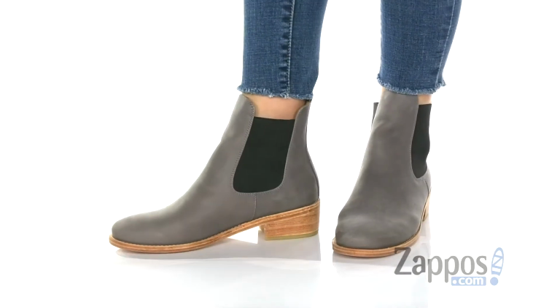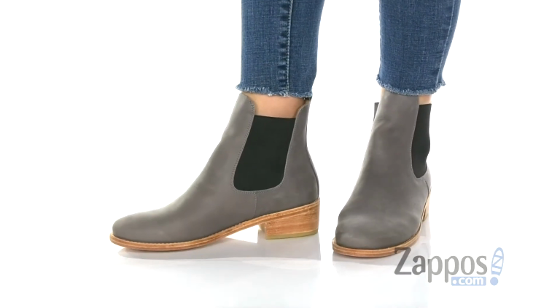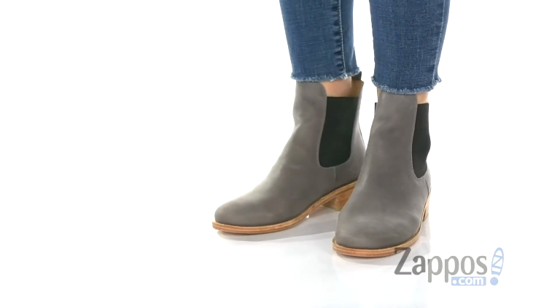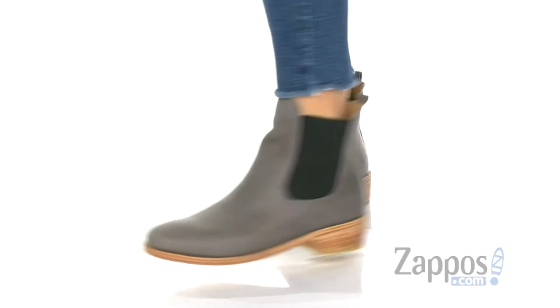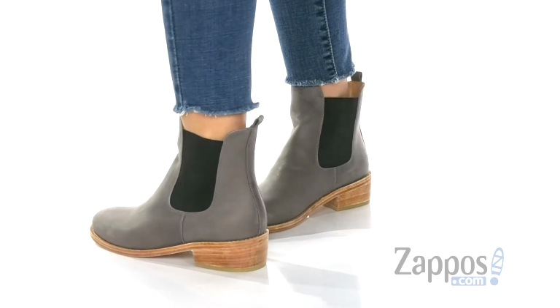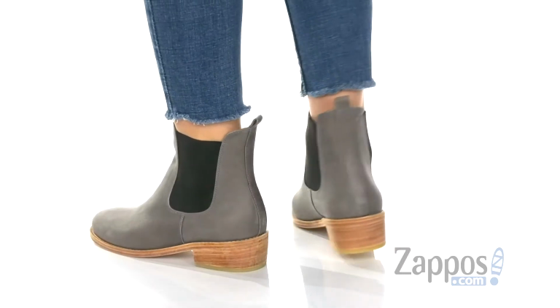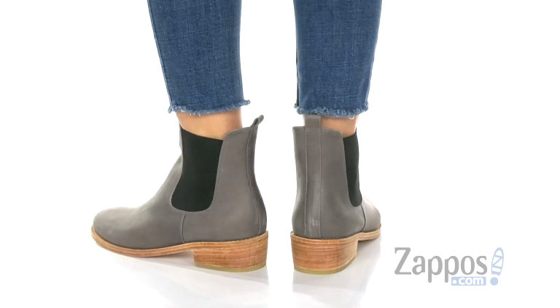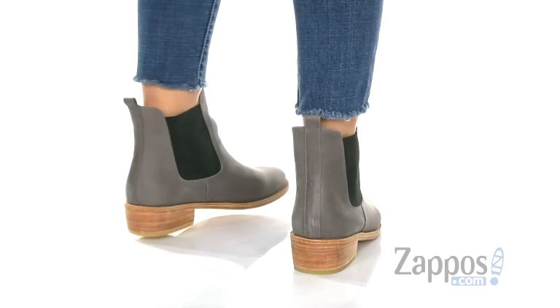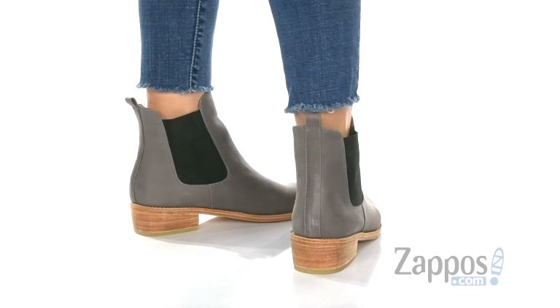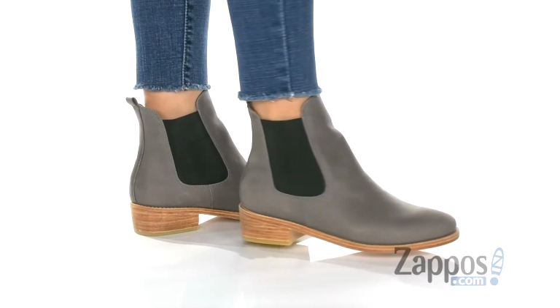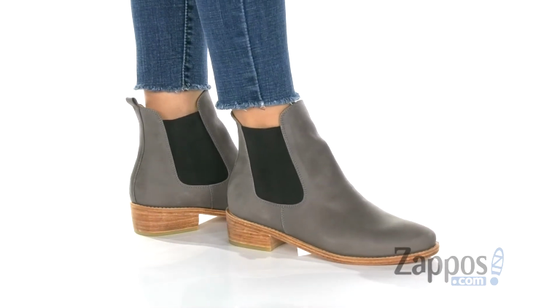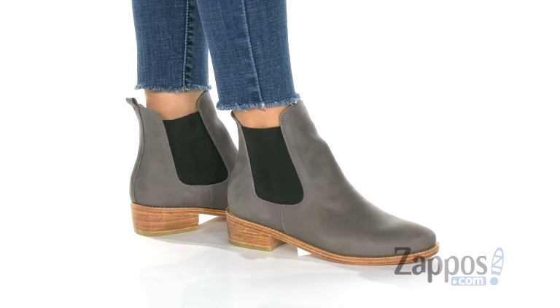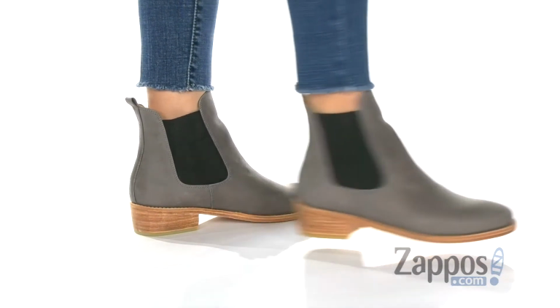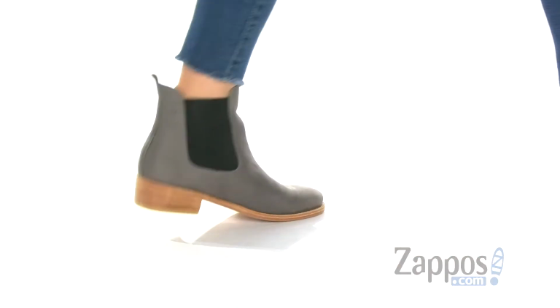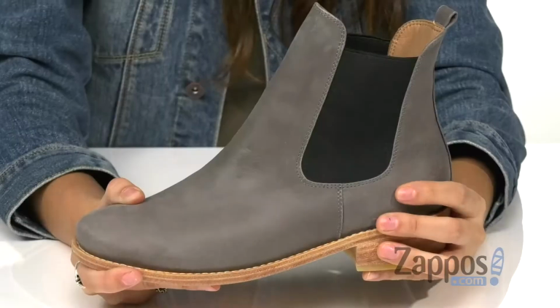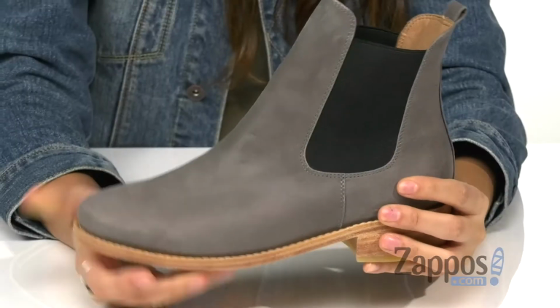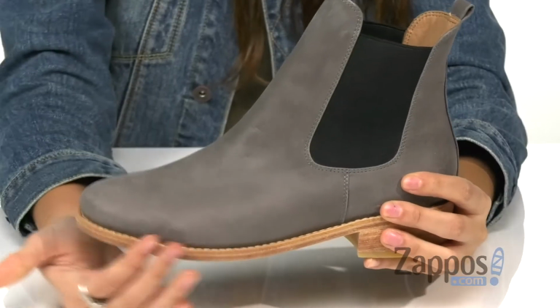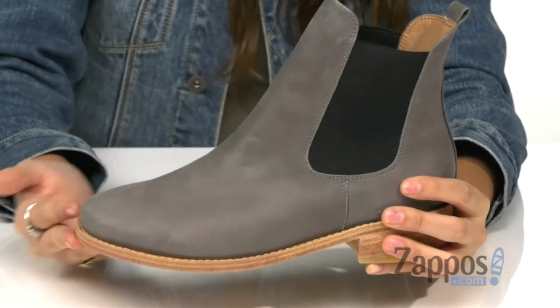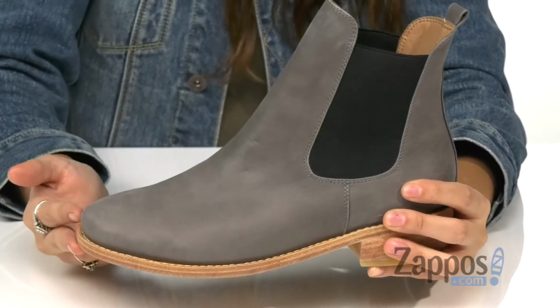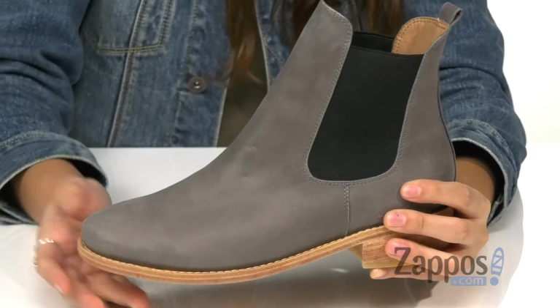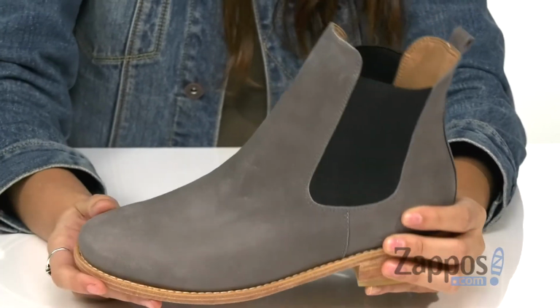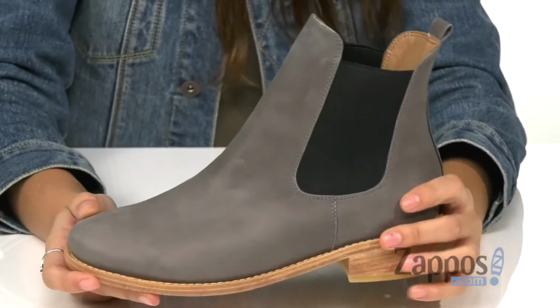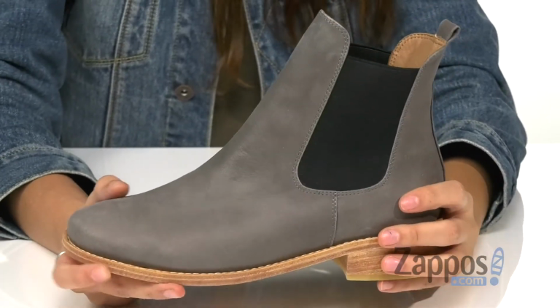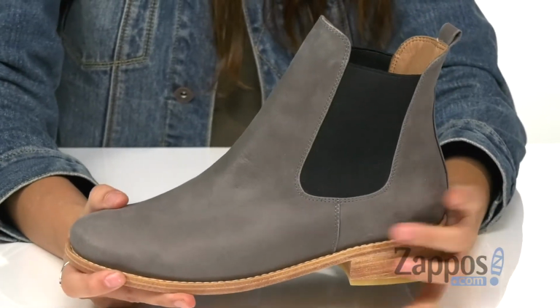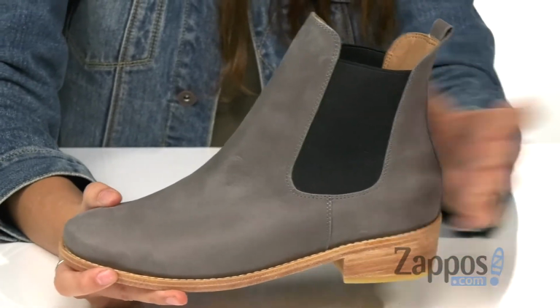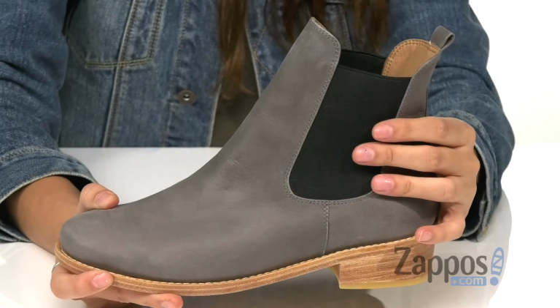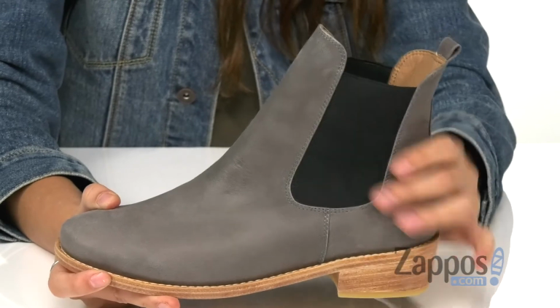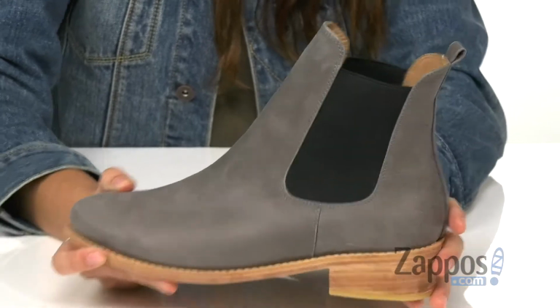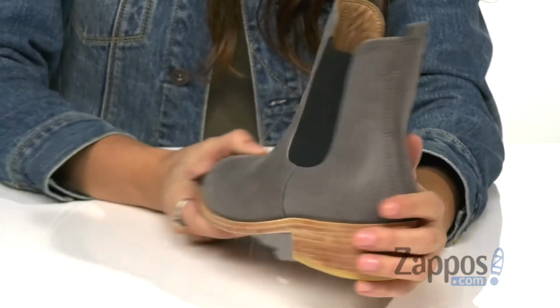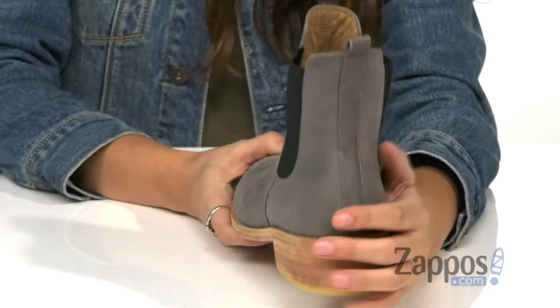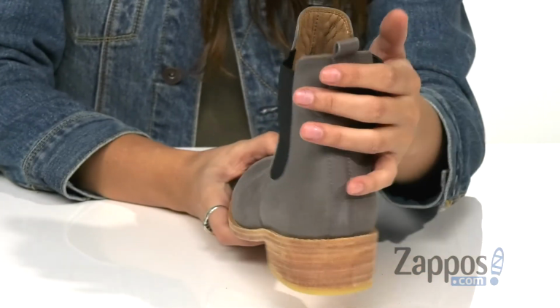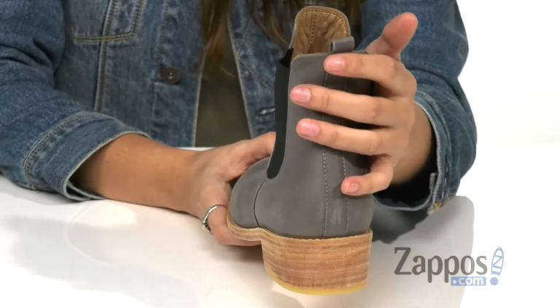This classic ankle boot features a leather or suede upper, just depending on which color you get. They have a nice rounded toe silhouette and they're easy to pull on and off as they have elastic side goring panels and a back pull tab.